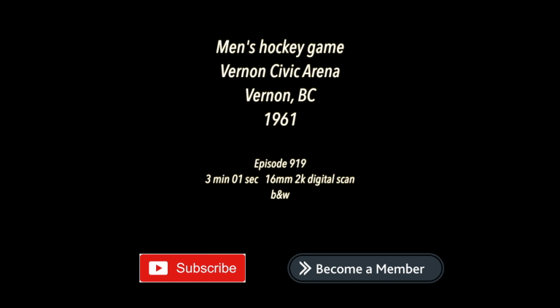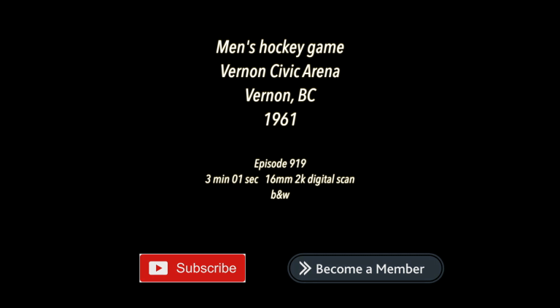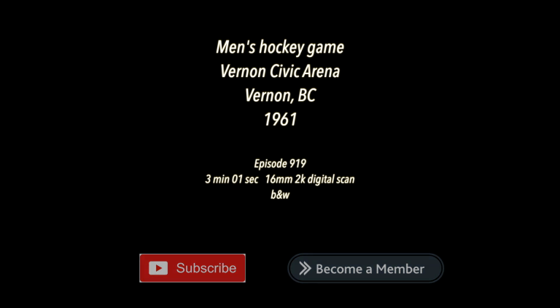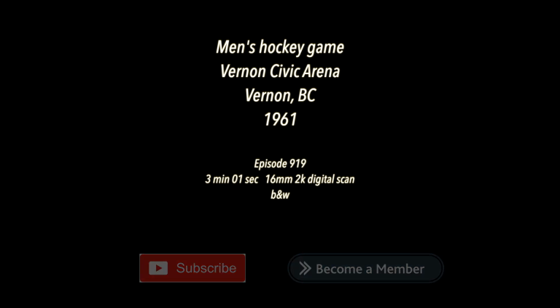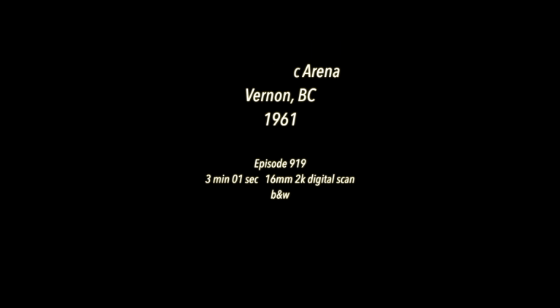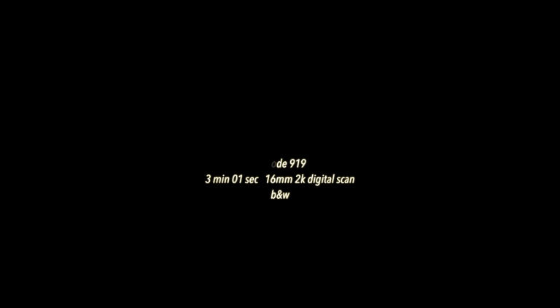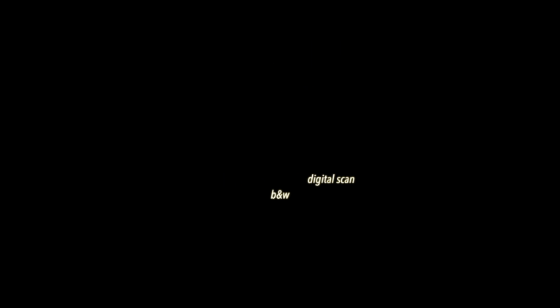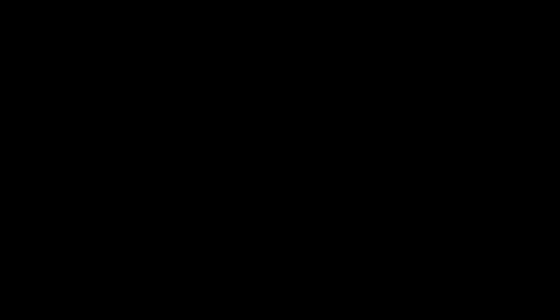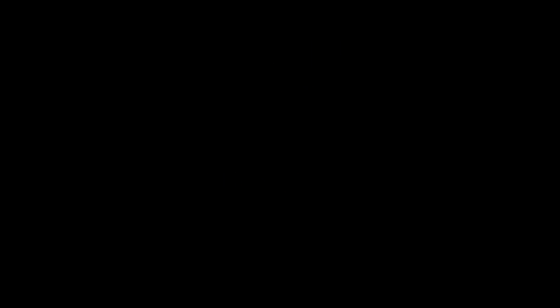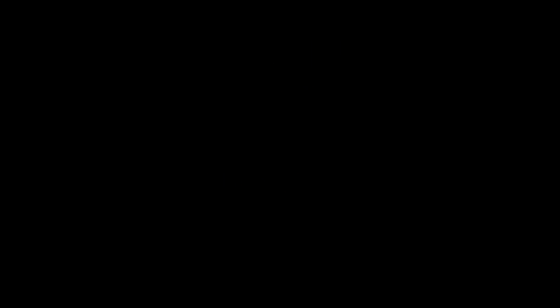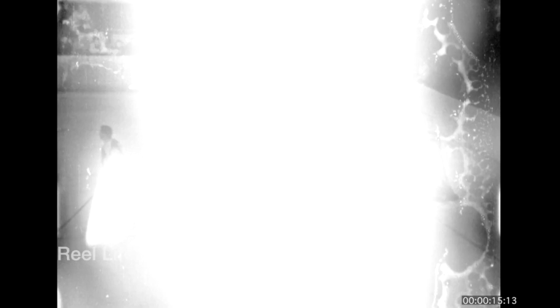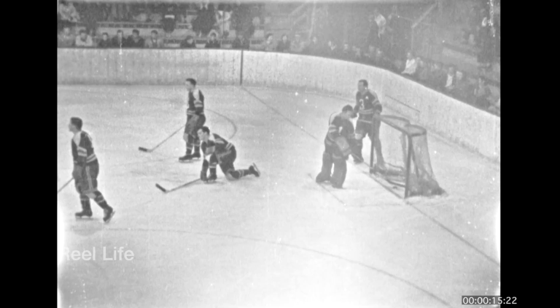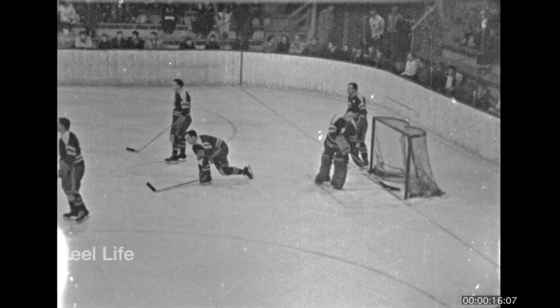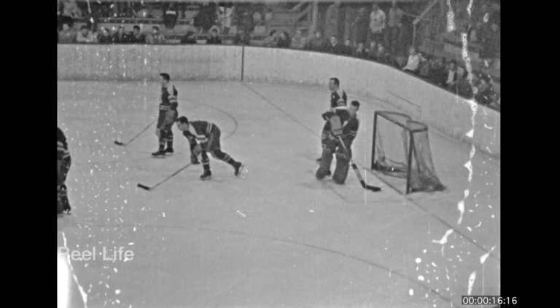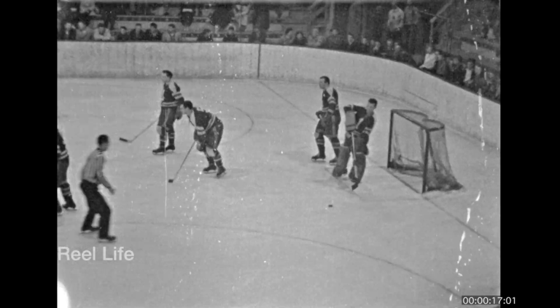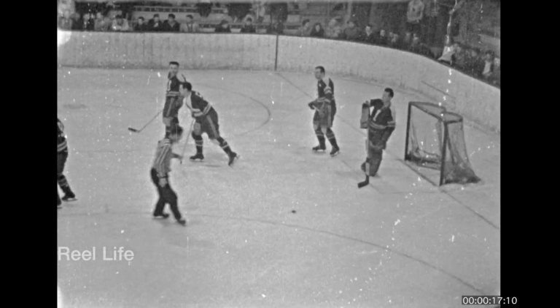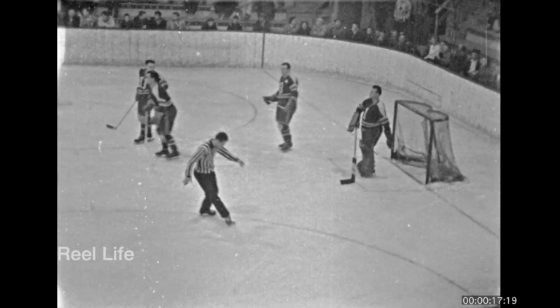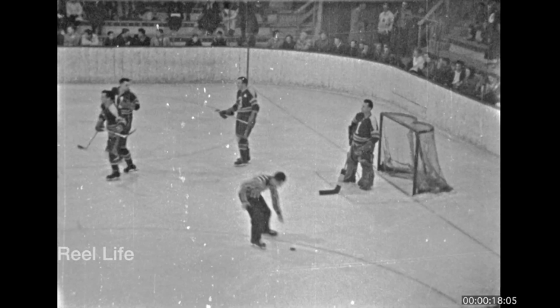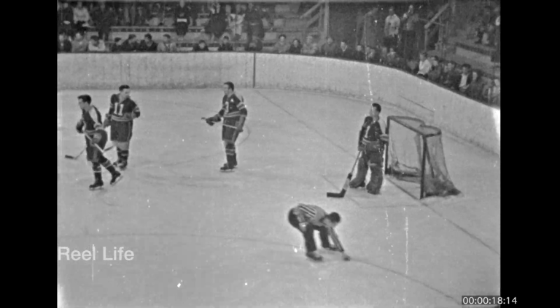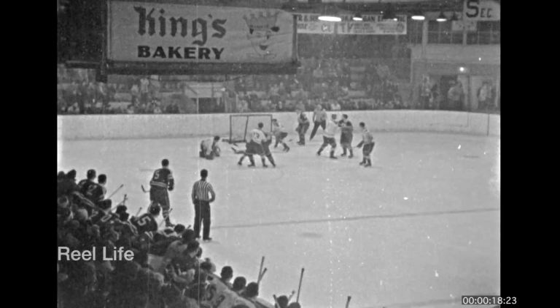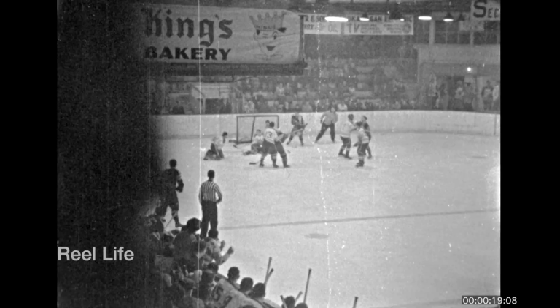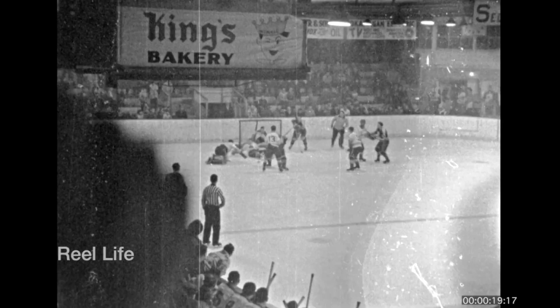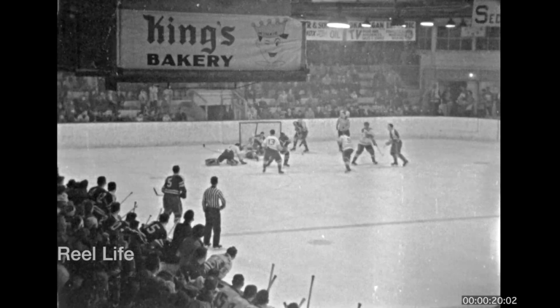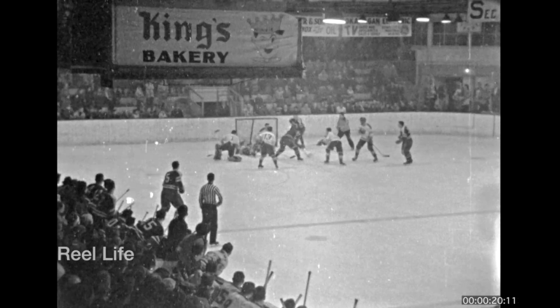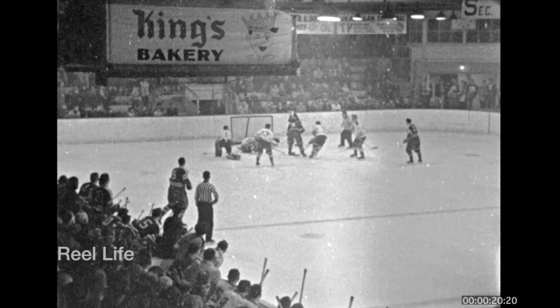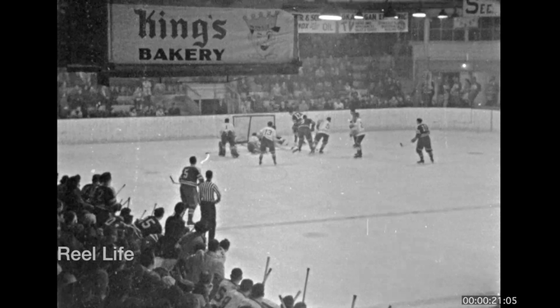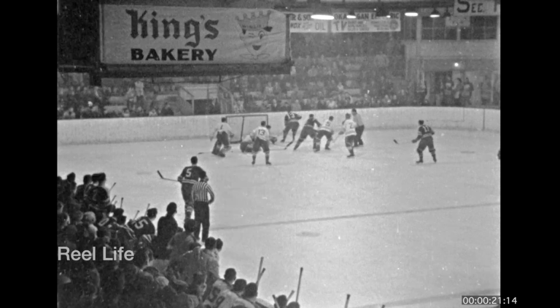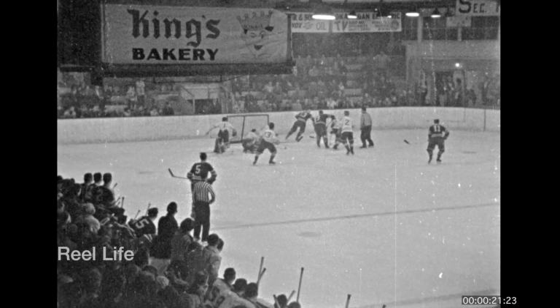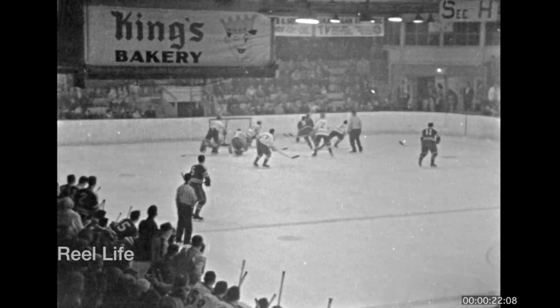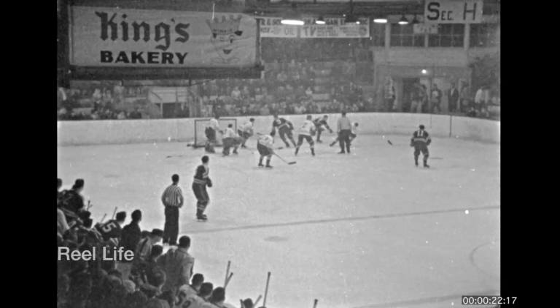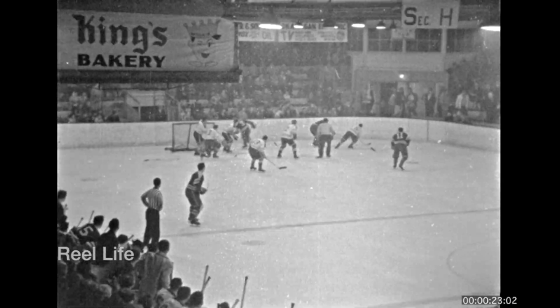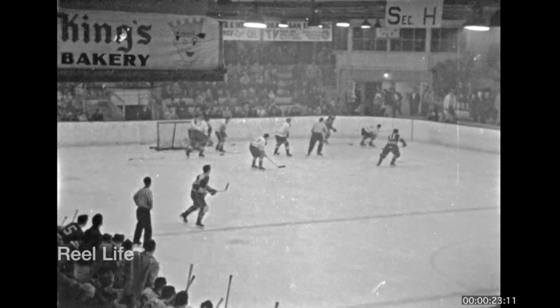Hello everyone, welcome back to Real Life. I hope you're having a great day. It's always a pleasure to share a new episode with you. Today we're taking in a hockey game at Vernon's Civic Arena around 1961.